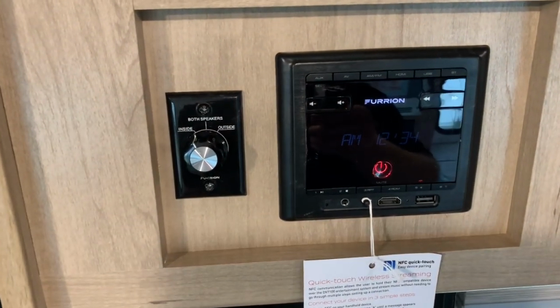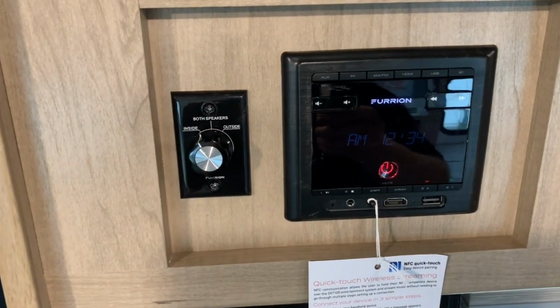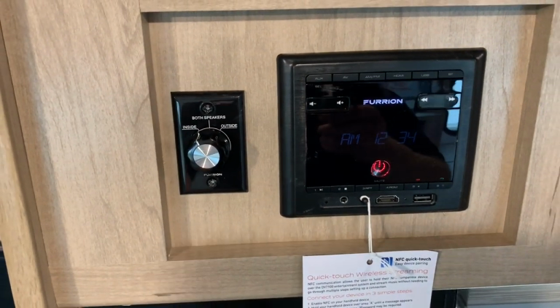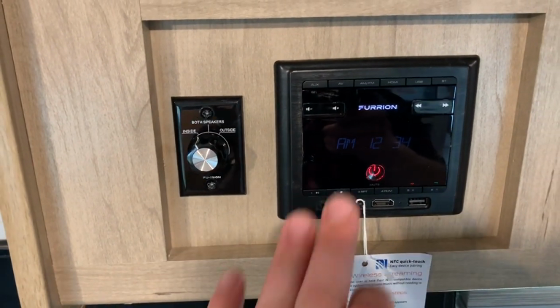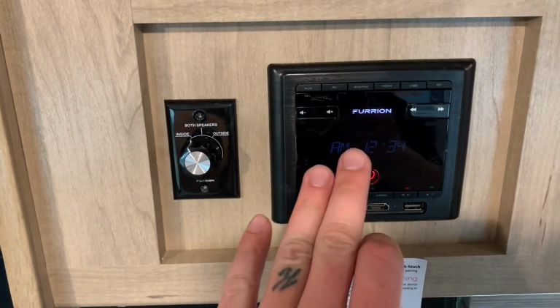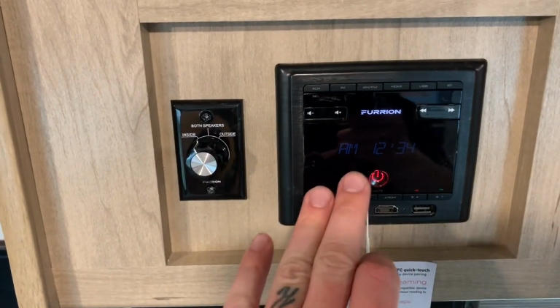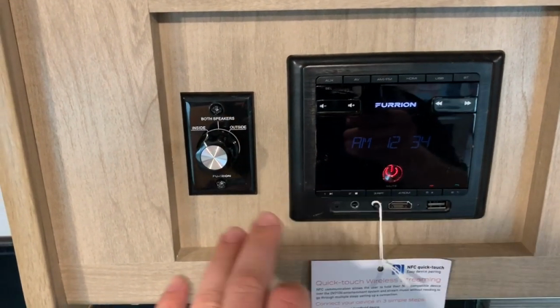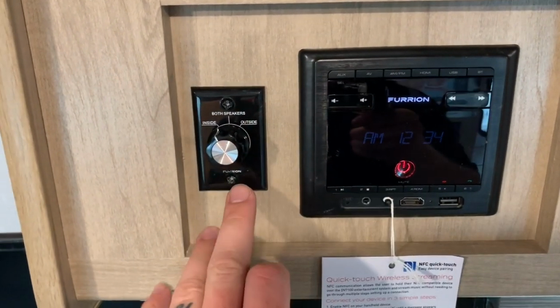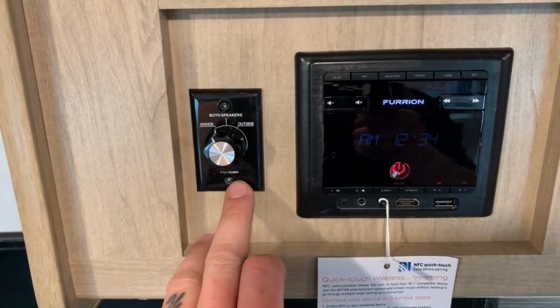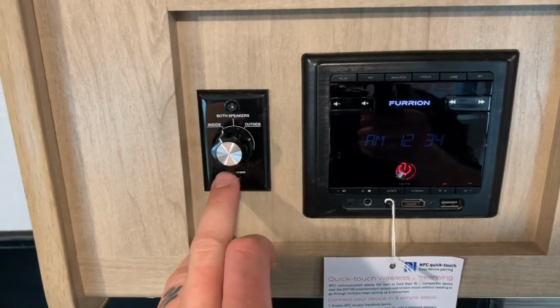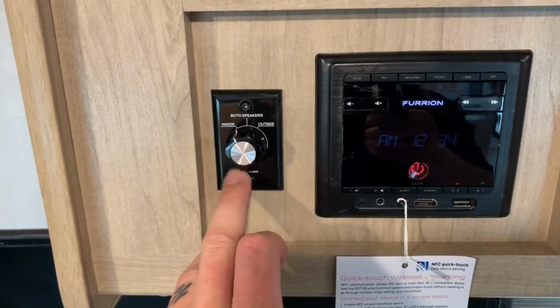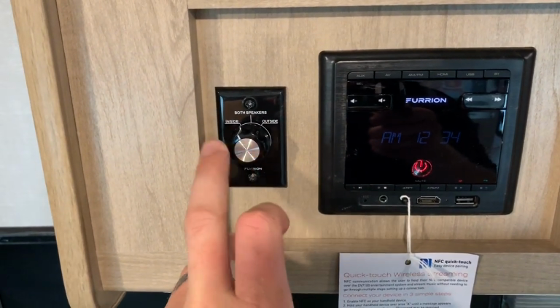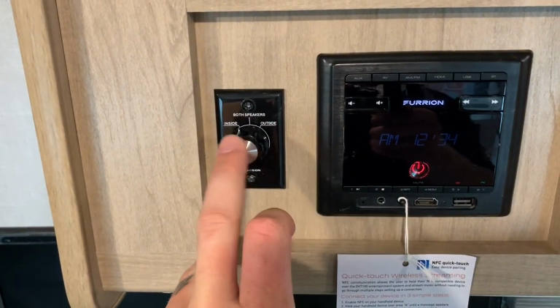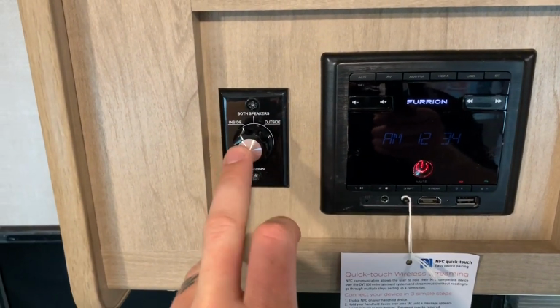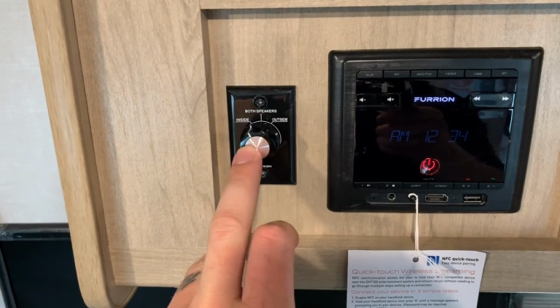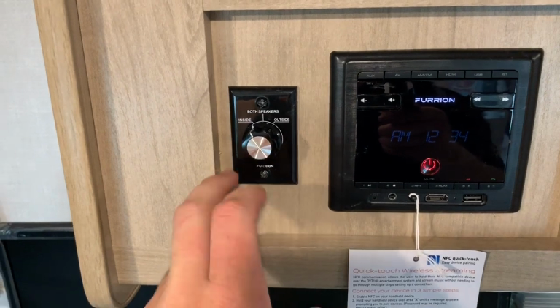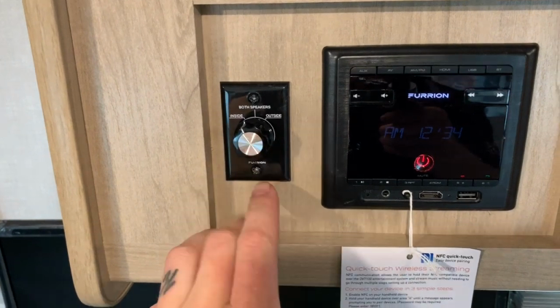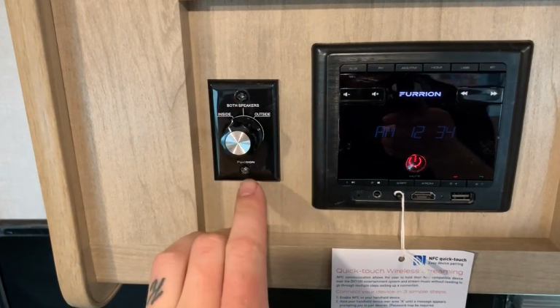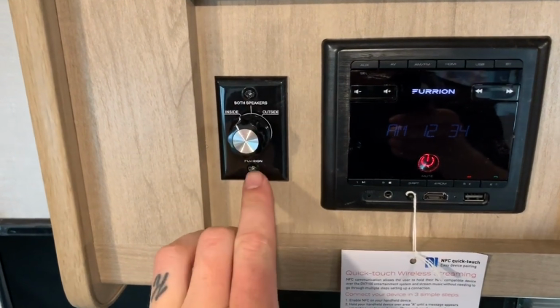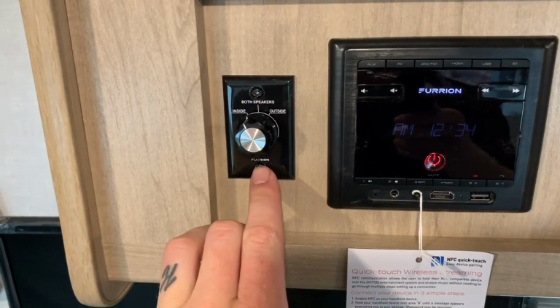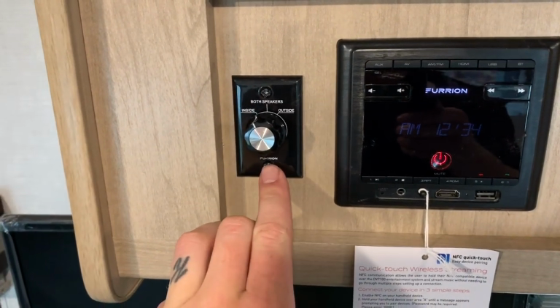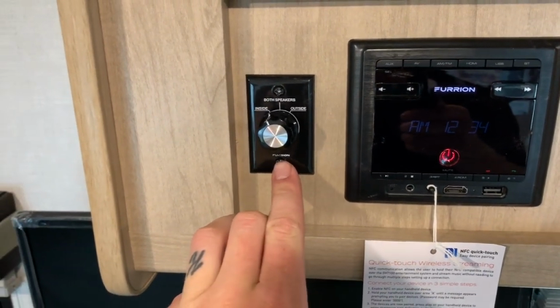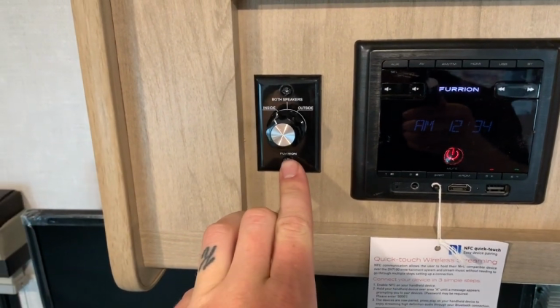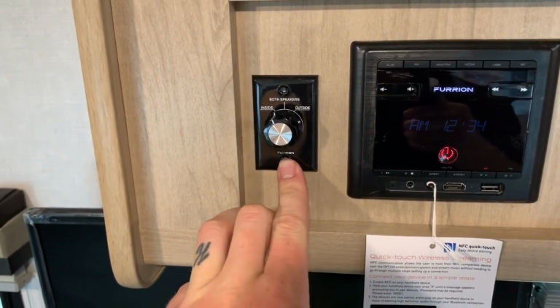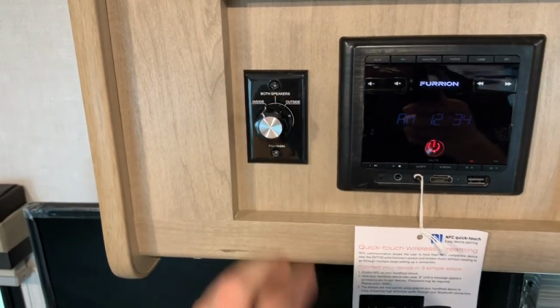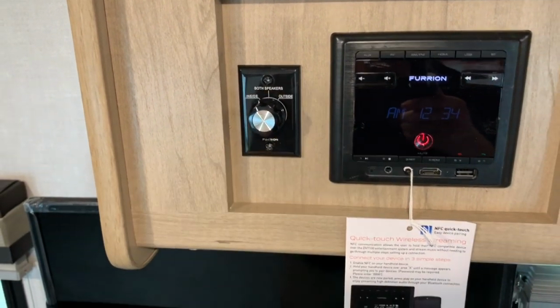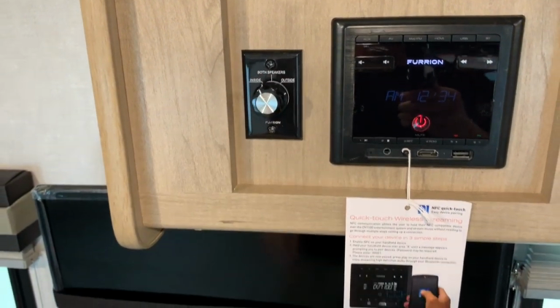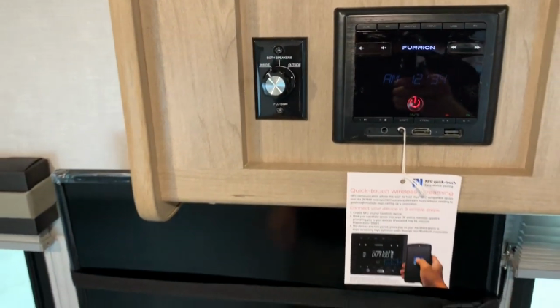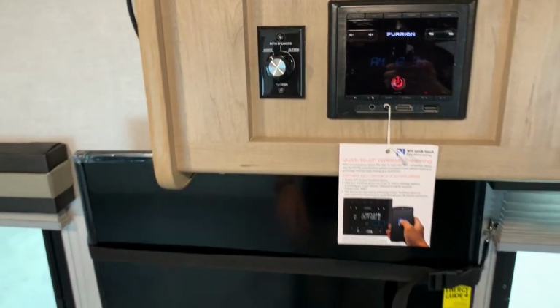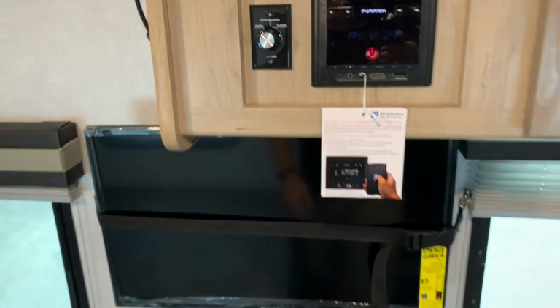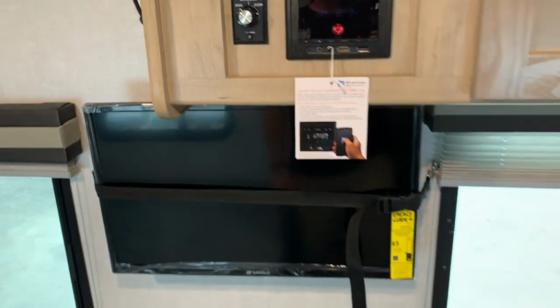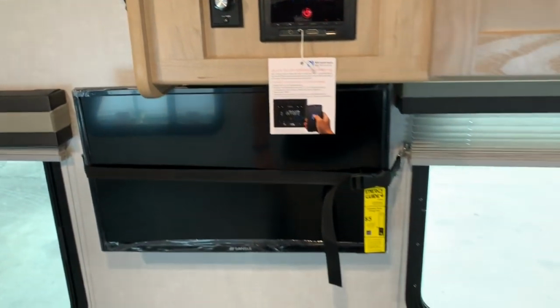Stereo system by Furion with a speaker select switch. You can play inside, outside, or both on that stereo system.